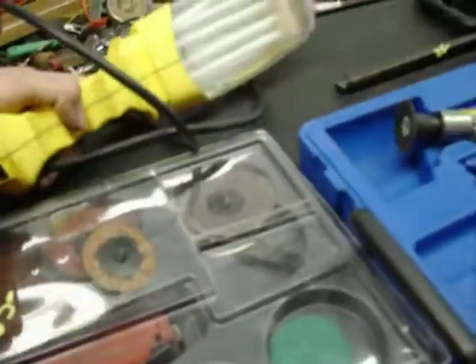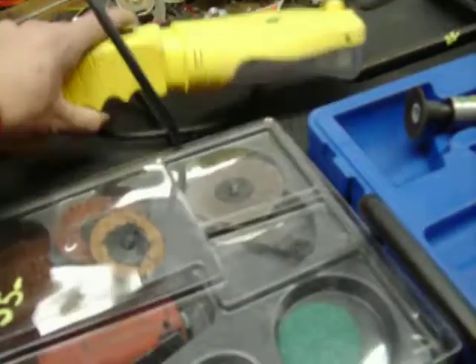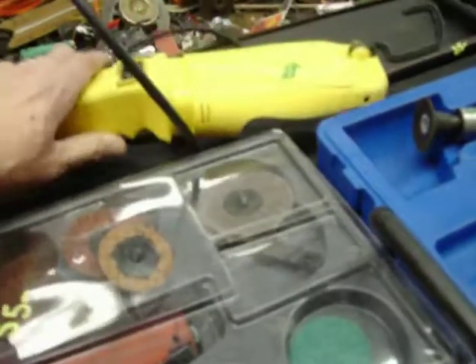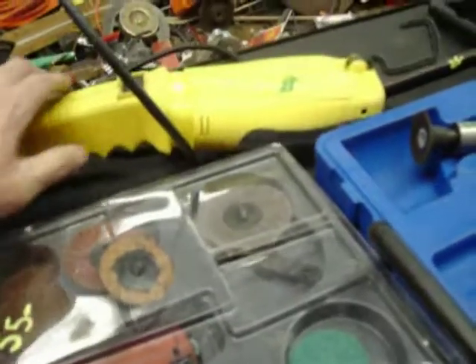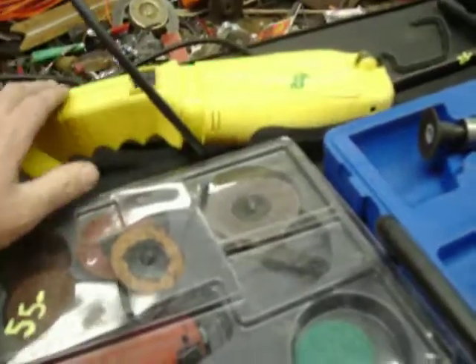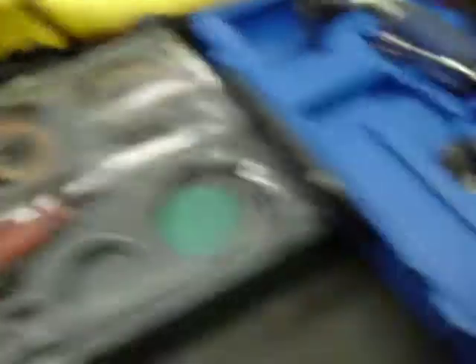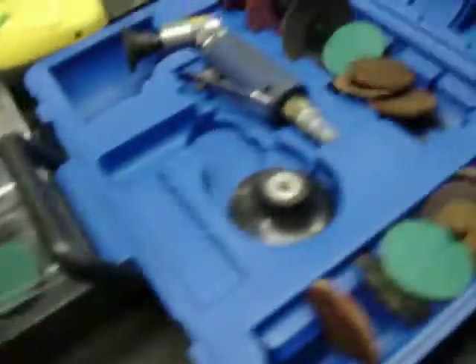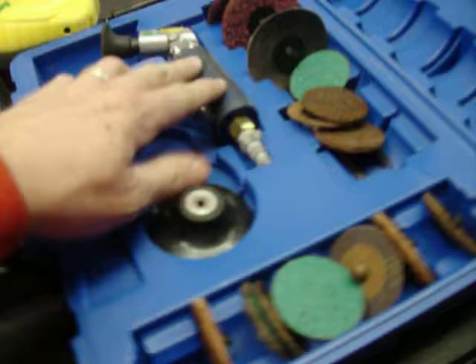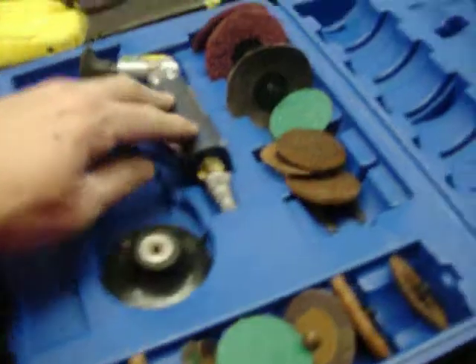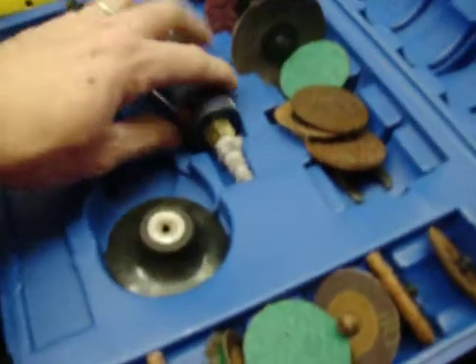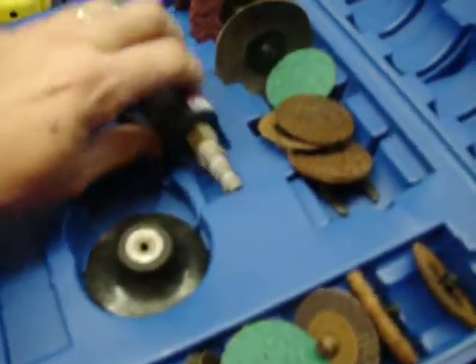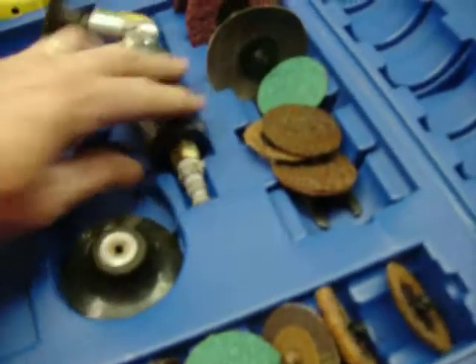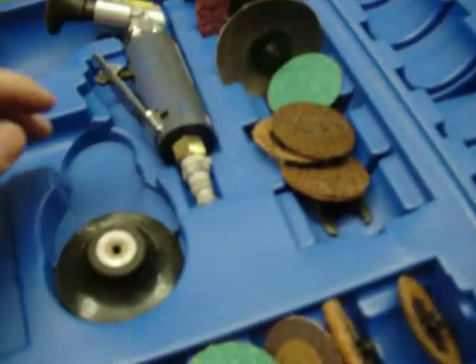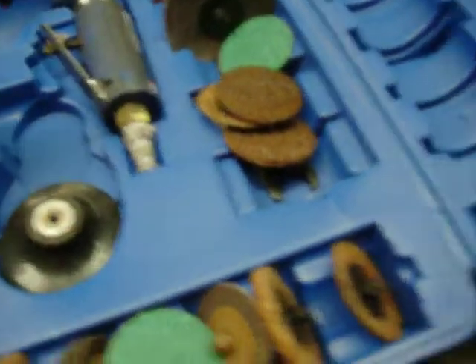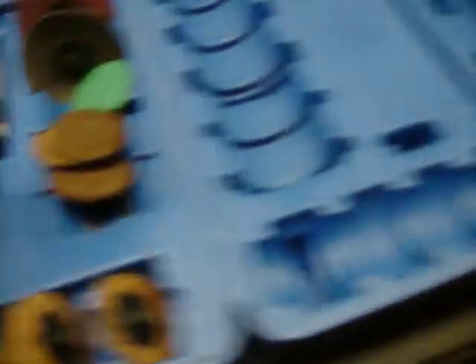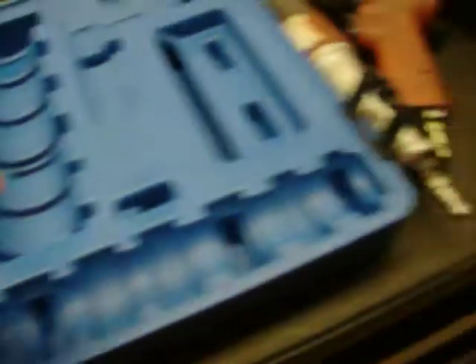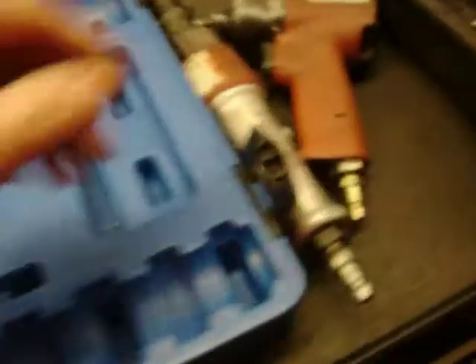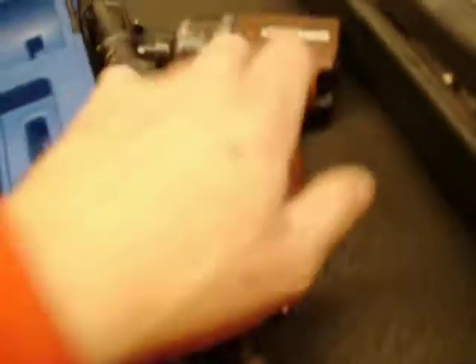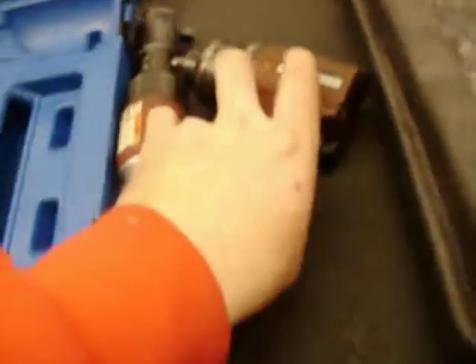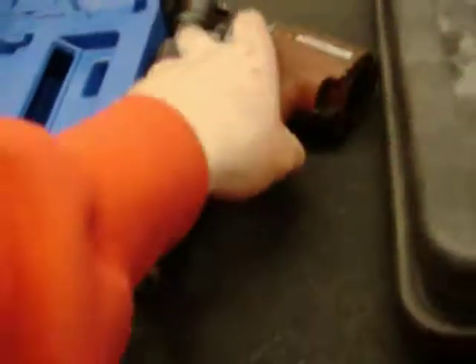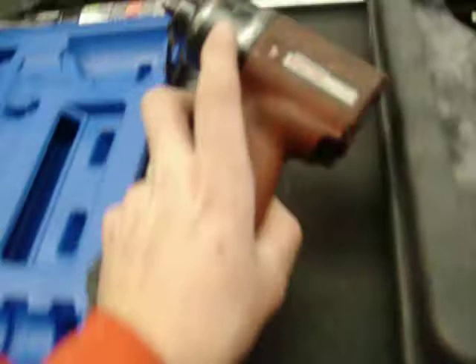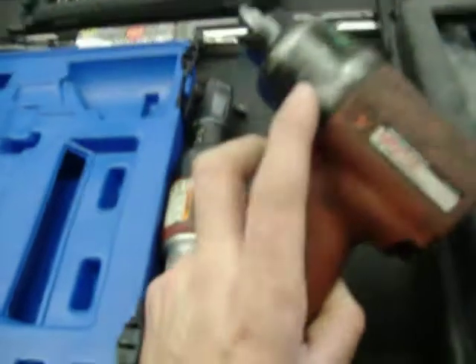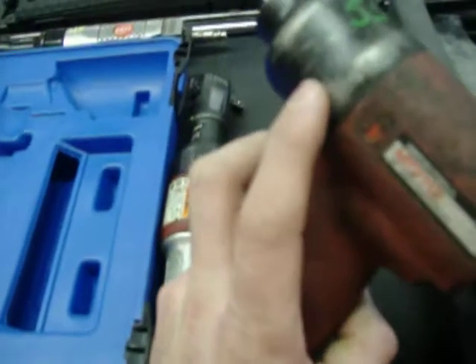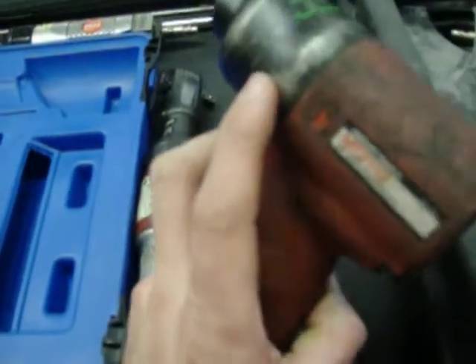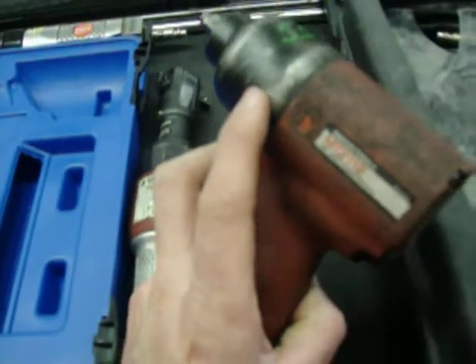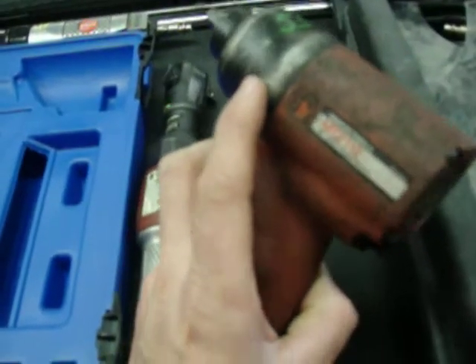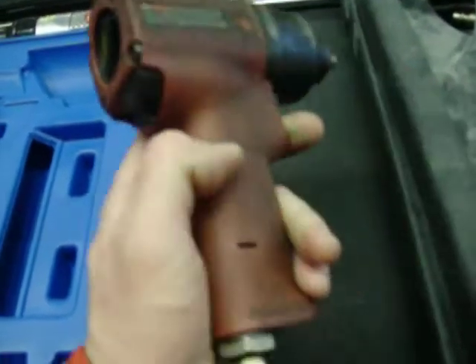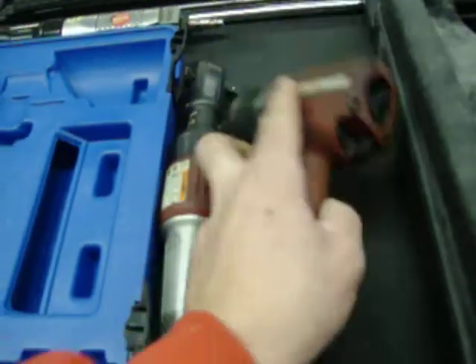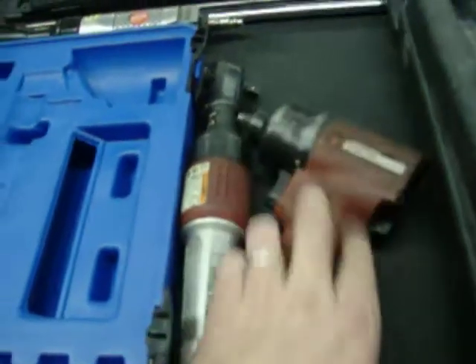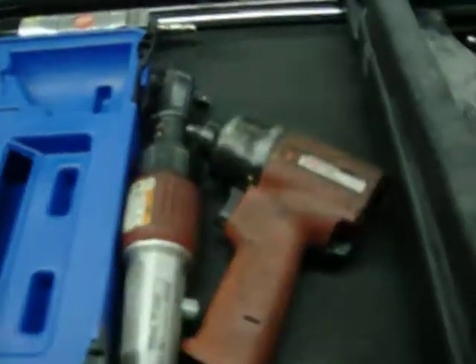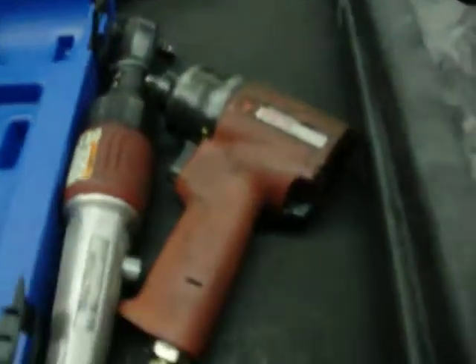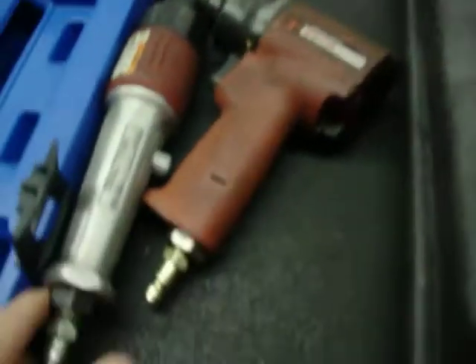Fluorescent full bulb lamp, $10.50. Blue point die grinder, $65. Matko quarter-inch drive air impact gun, $55.